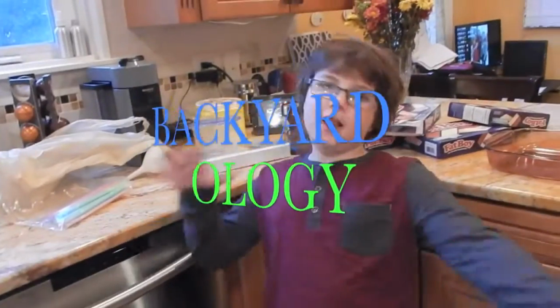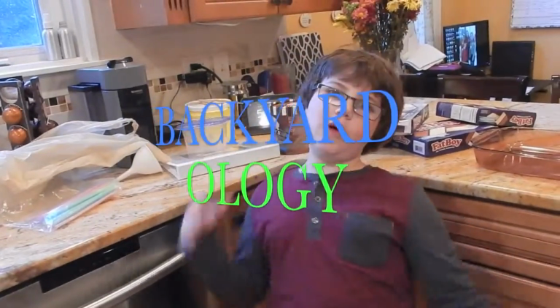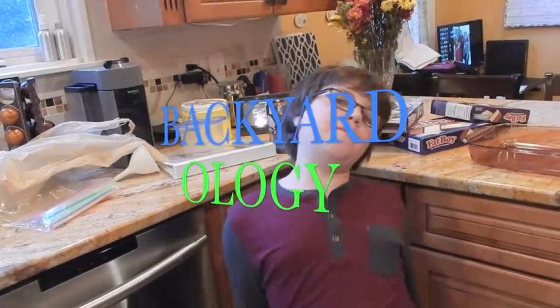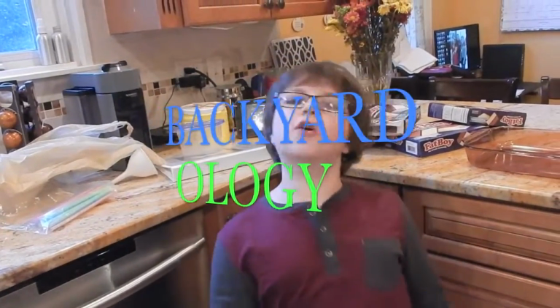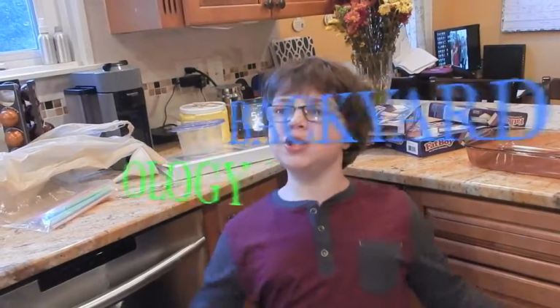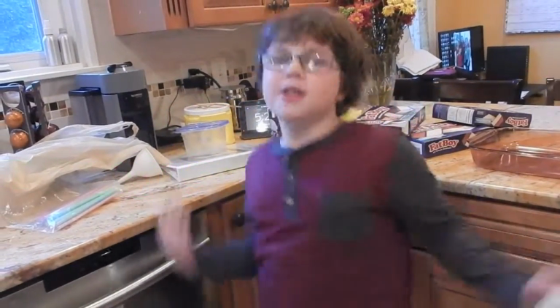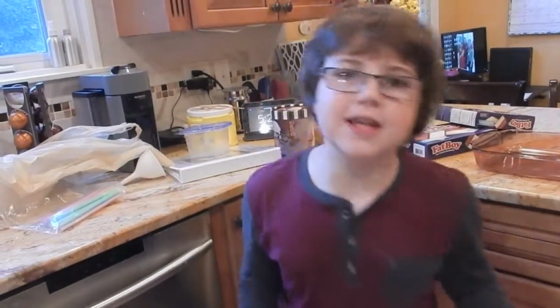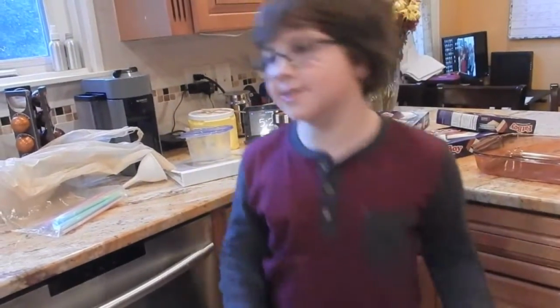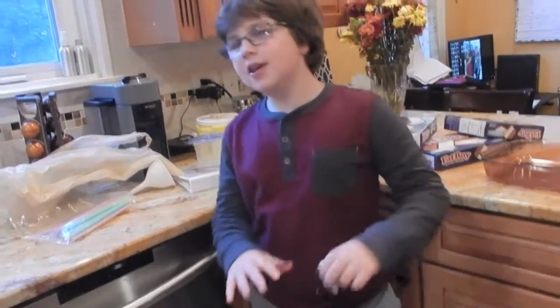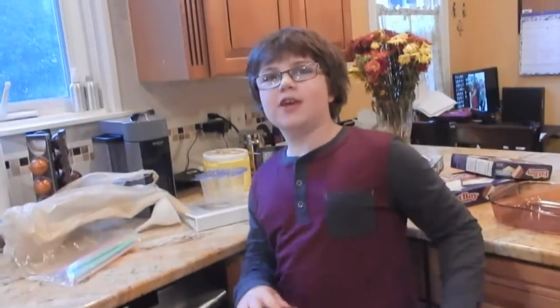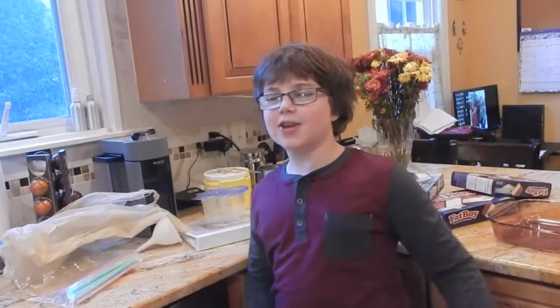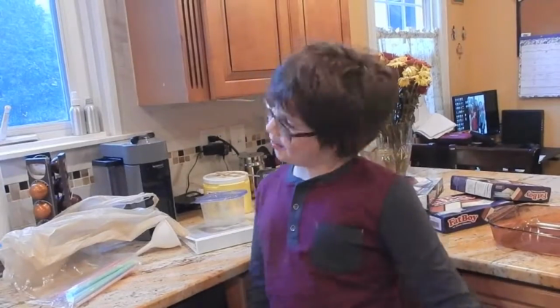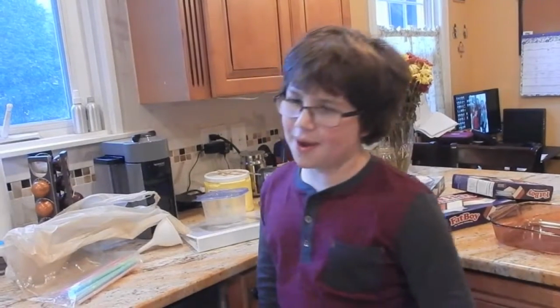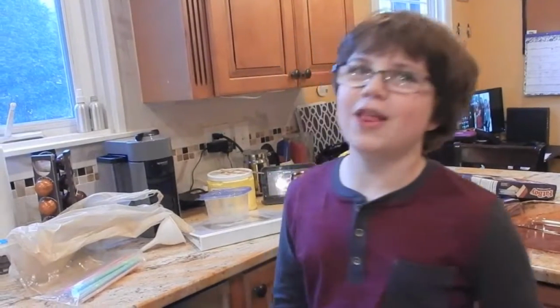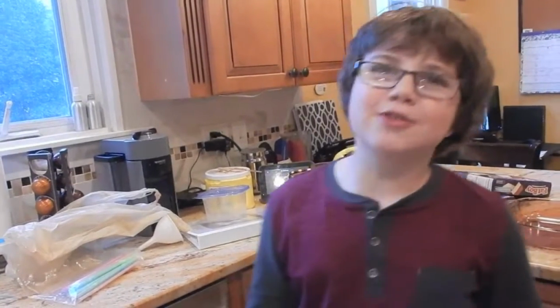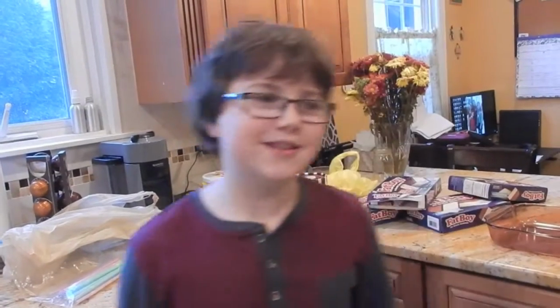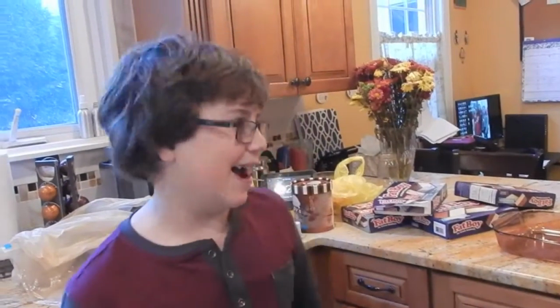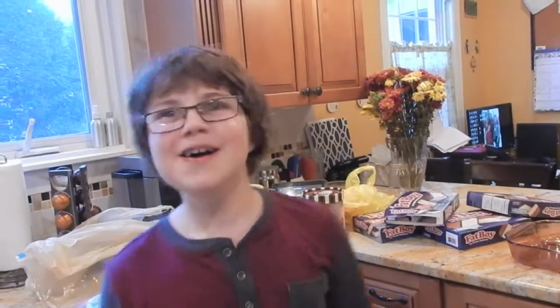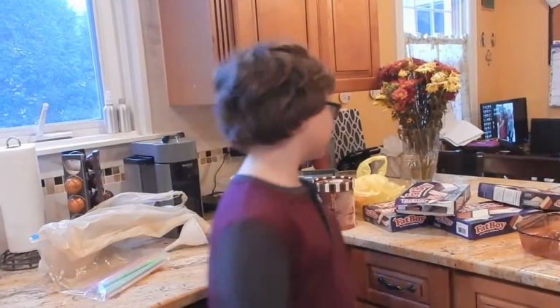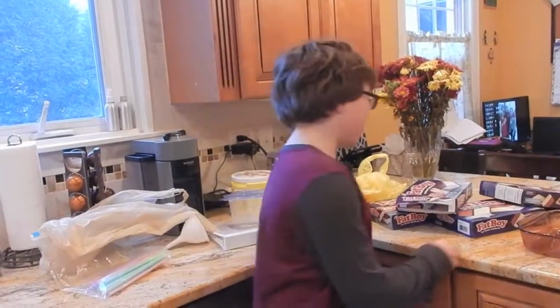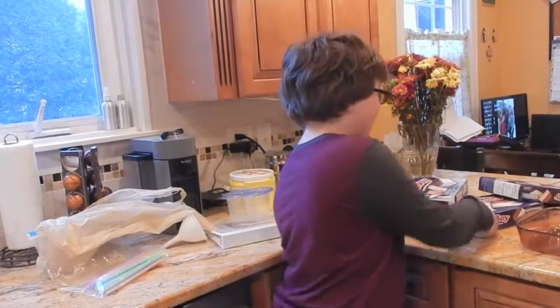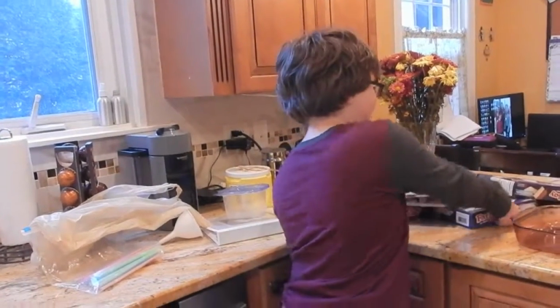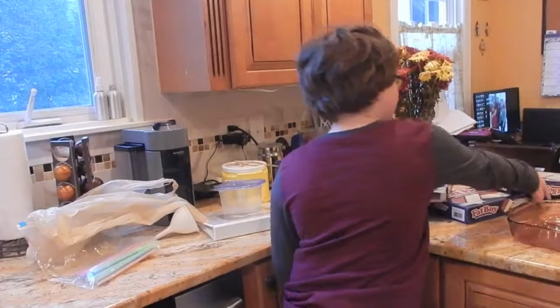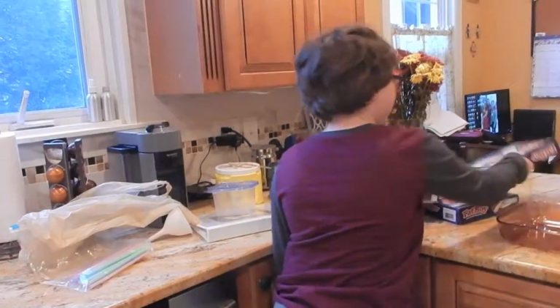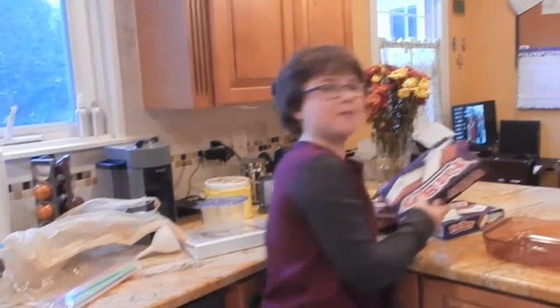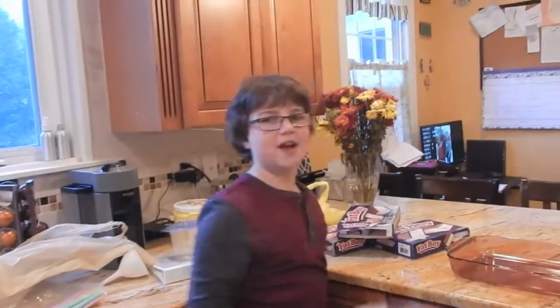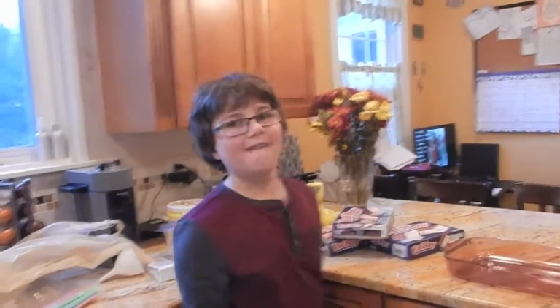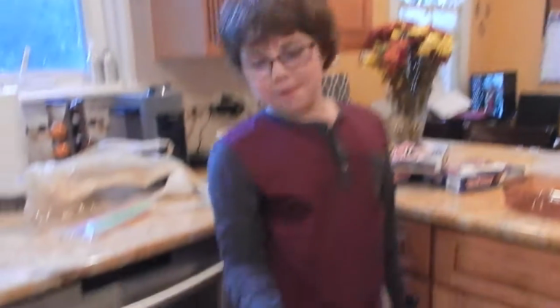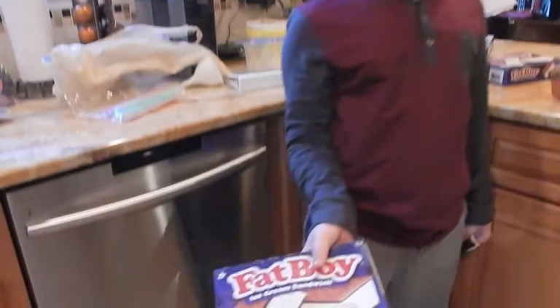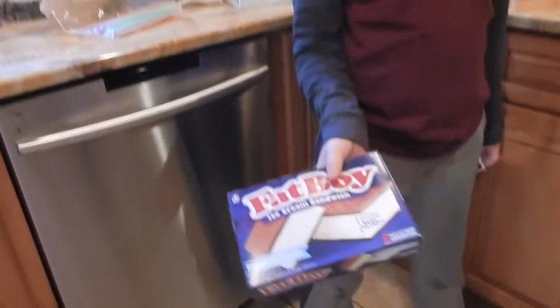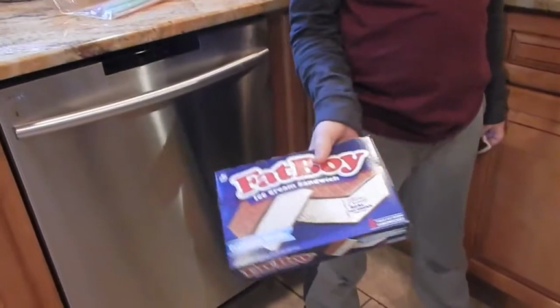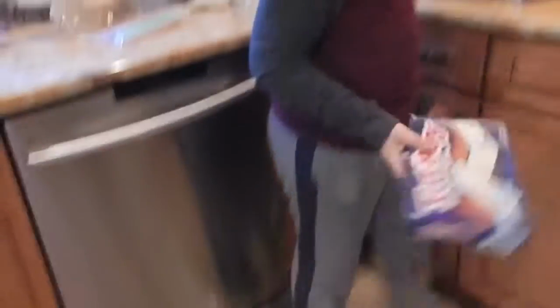Hello, welcome to Backyardology. Today is currently the day after my birthday because no one had time. So today we're going to be making an ice cream cake with some ice cream sandwiches.